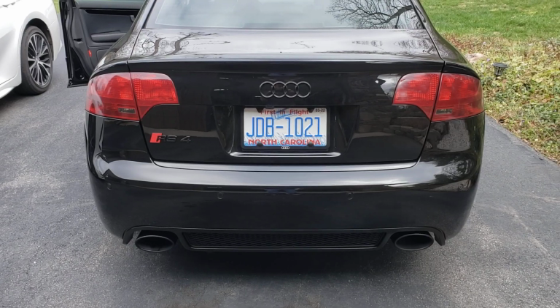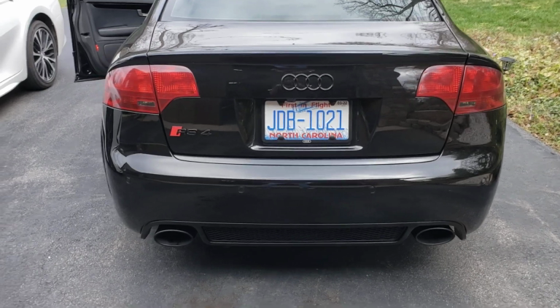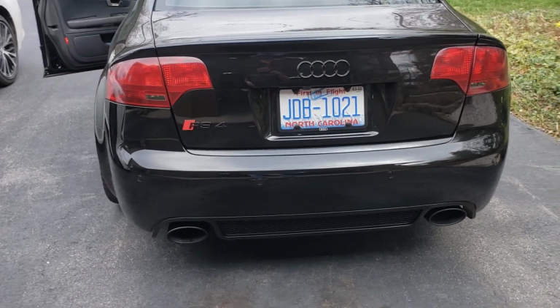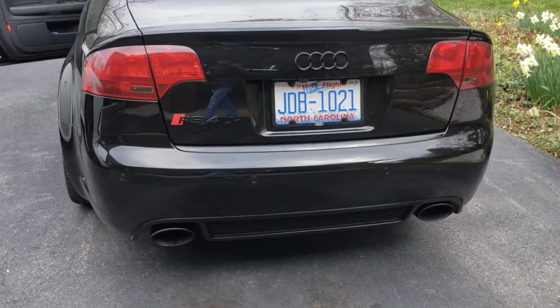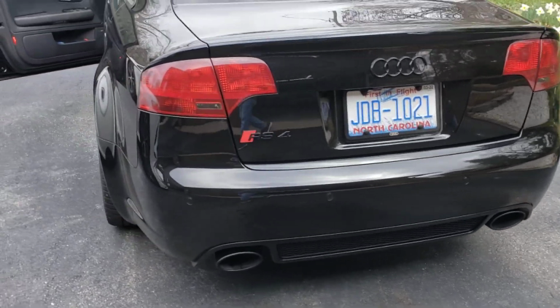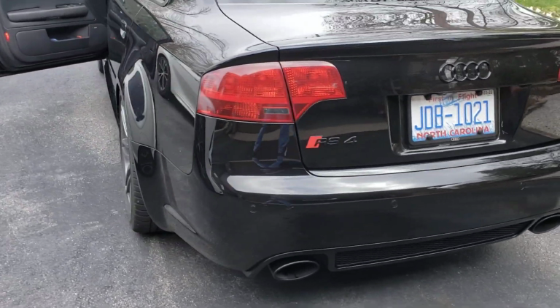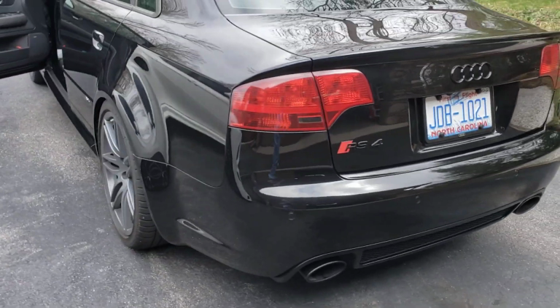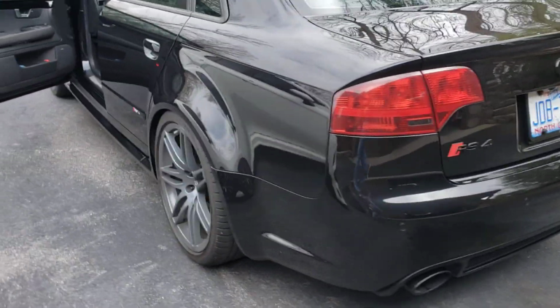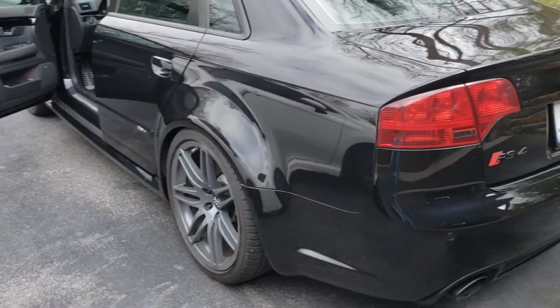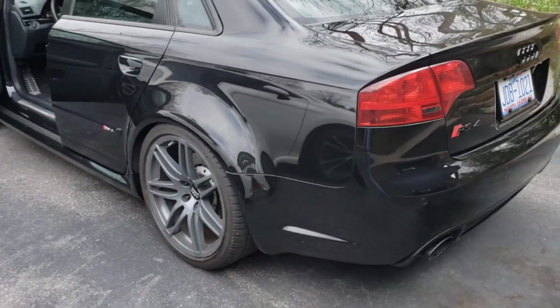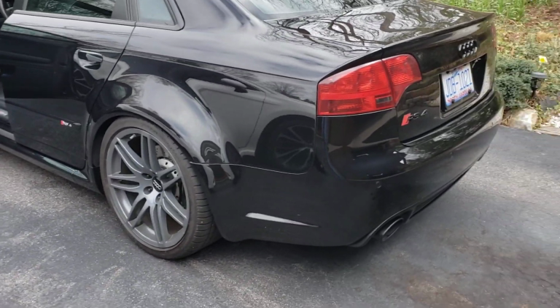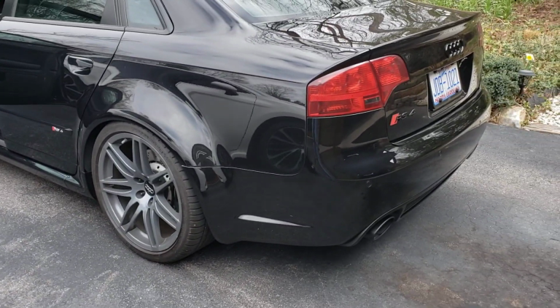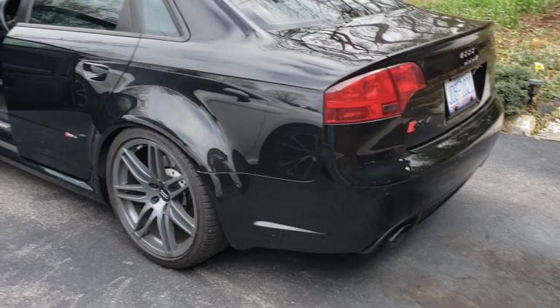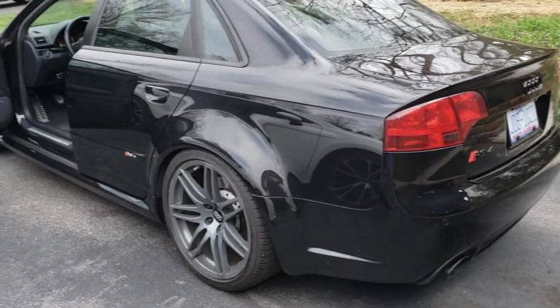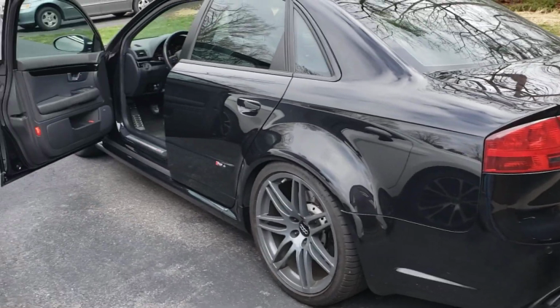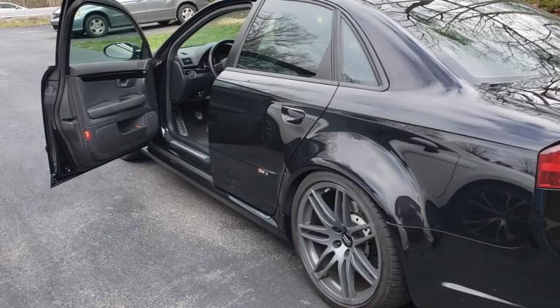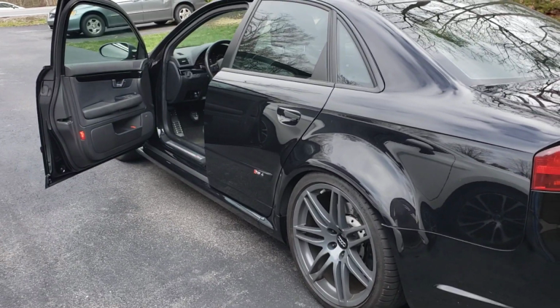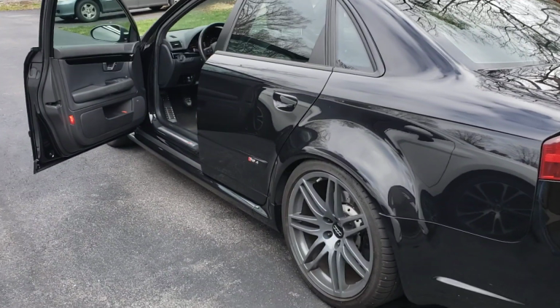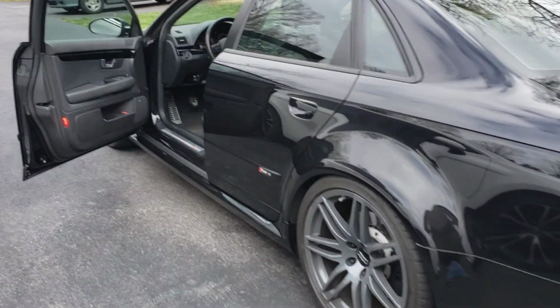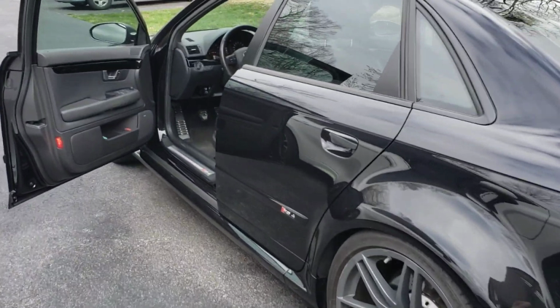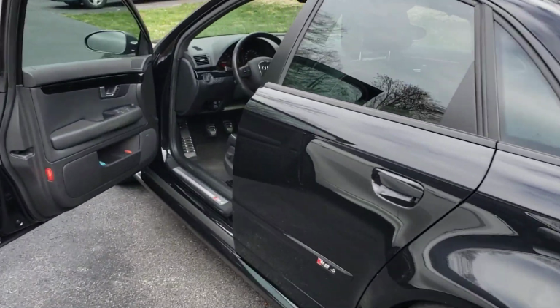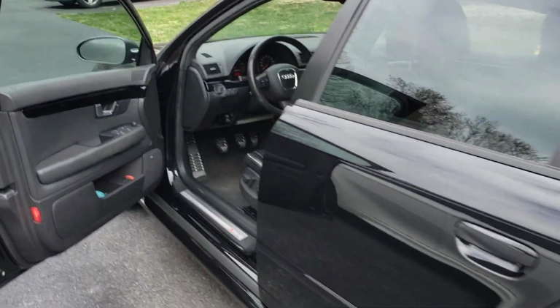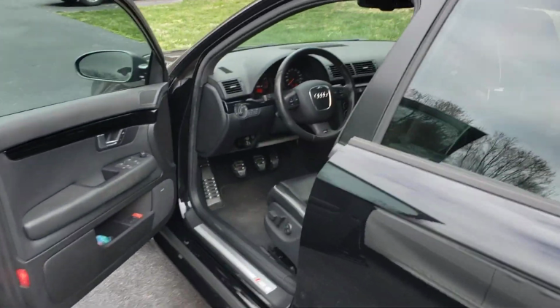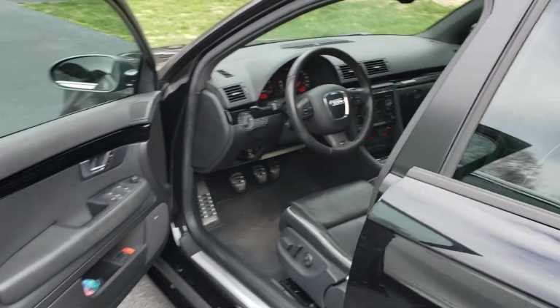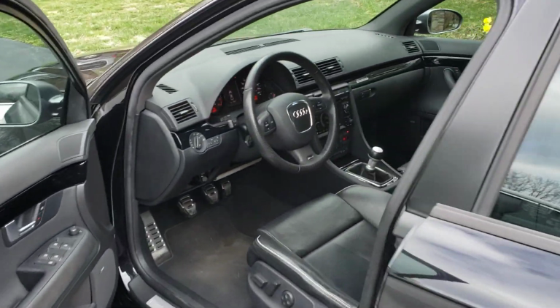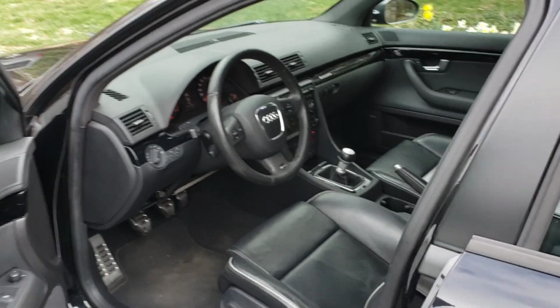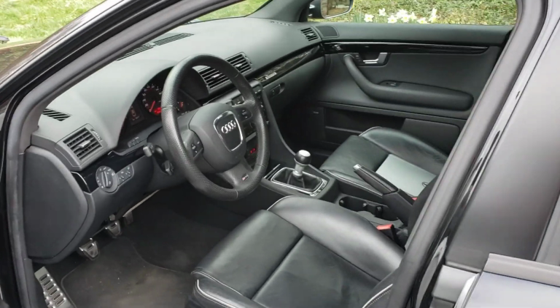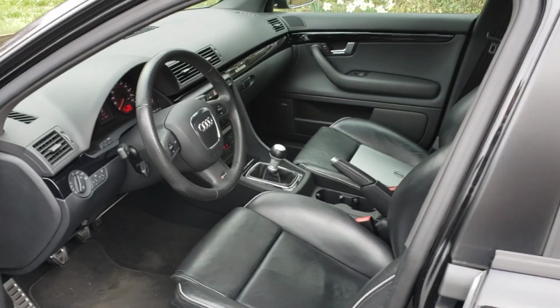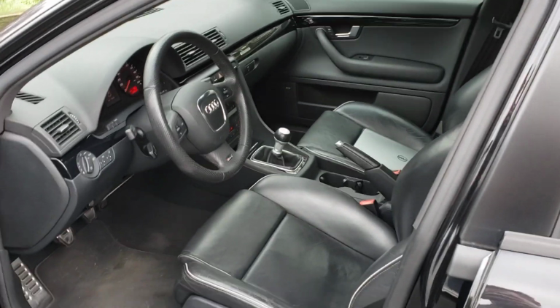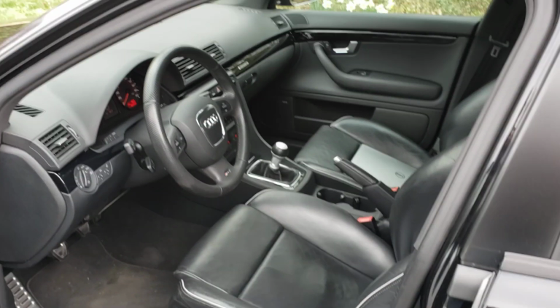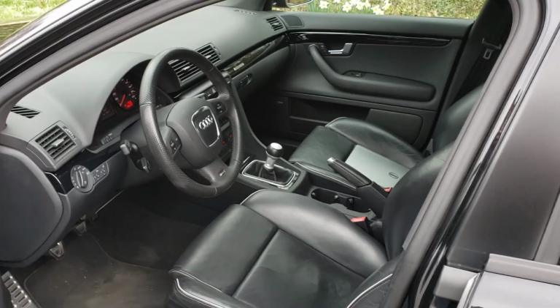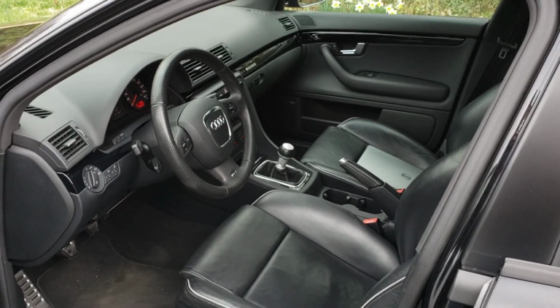This thing just sounds so good. Oh my goodness, I love it. At least it sounds good to me, and that's all that matters, right? Very happy. I'll keep trucking, lots more to do, but she's running good.